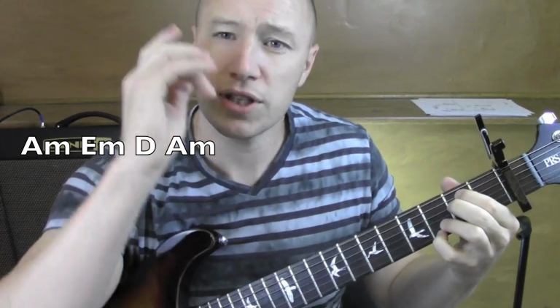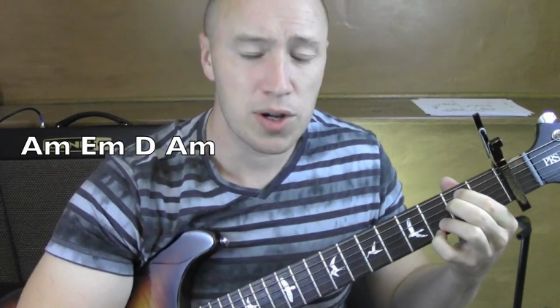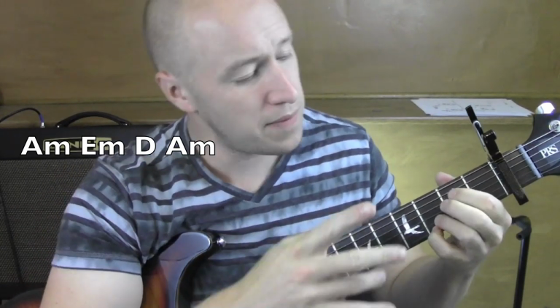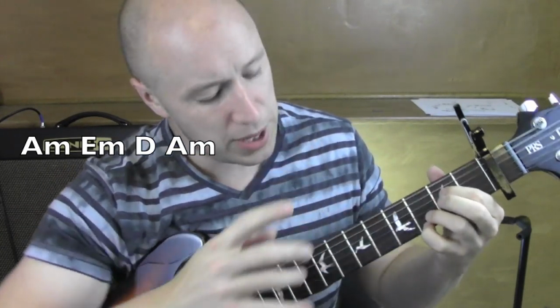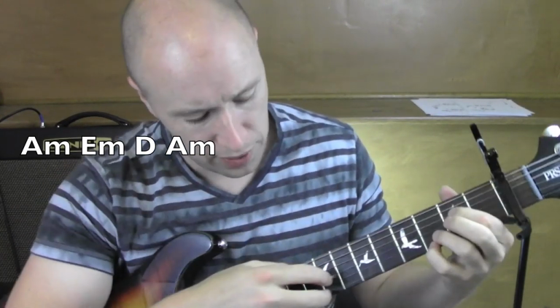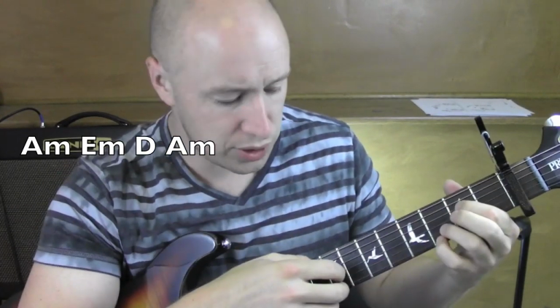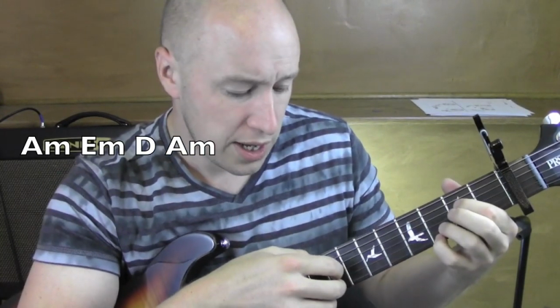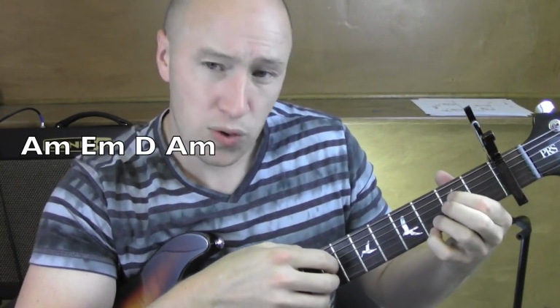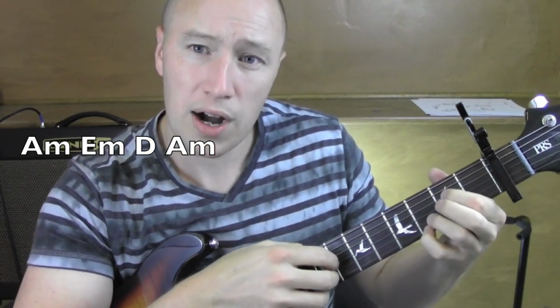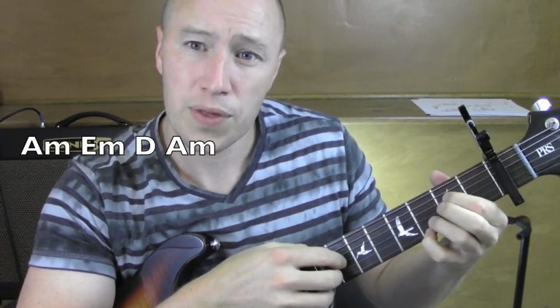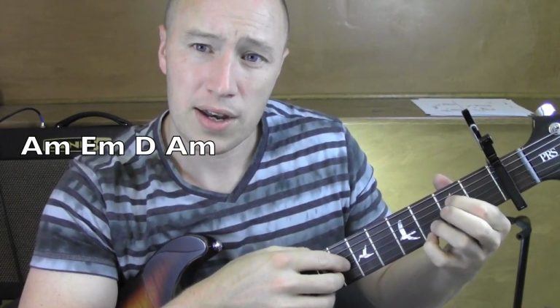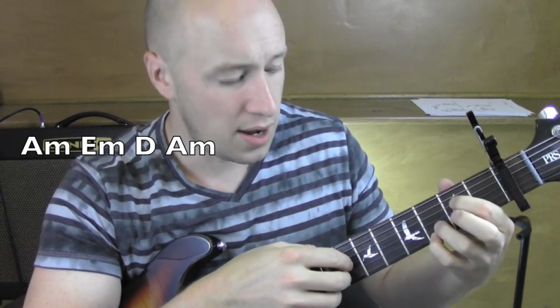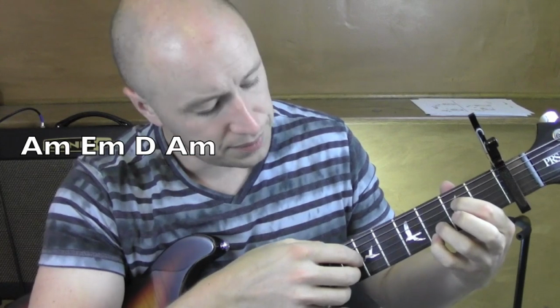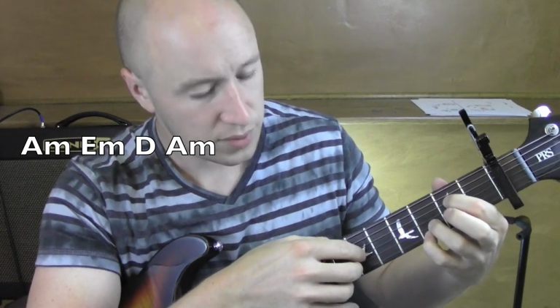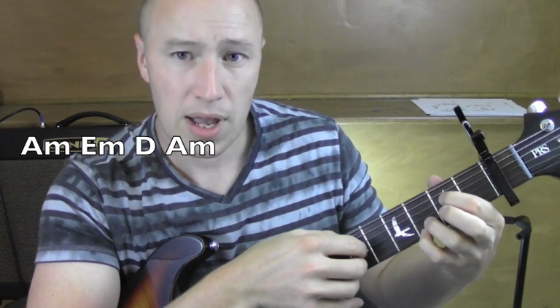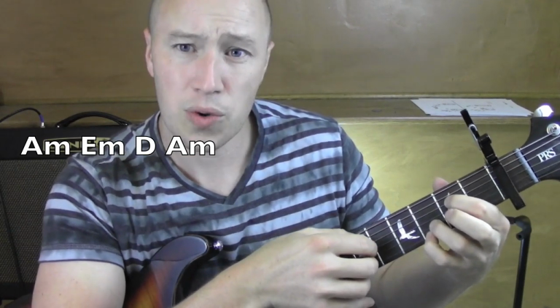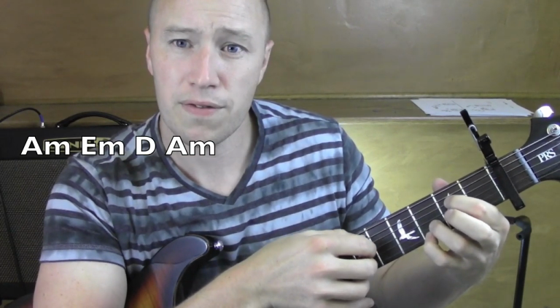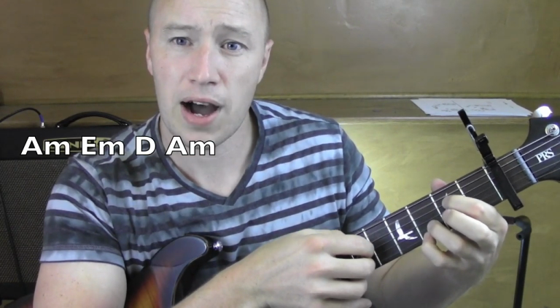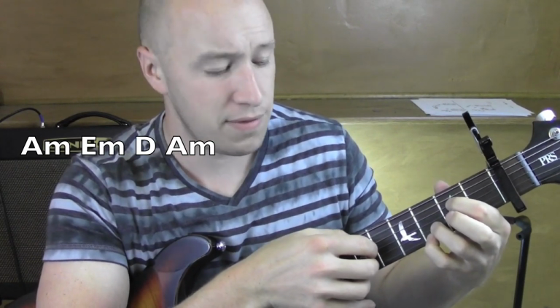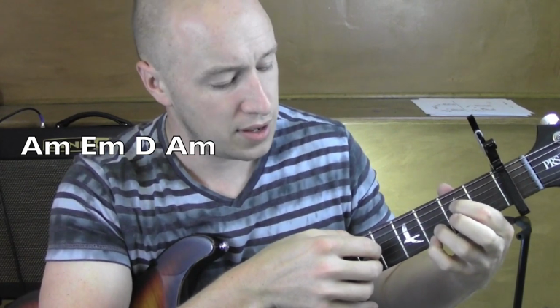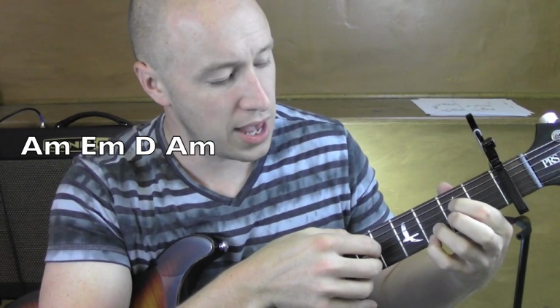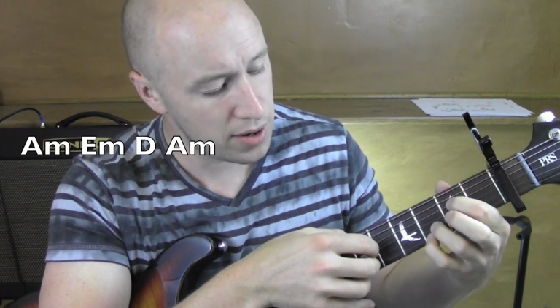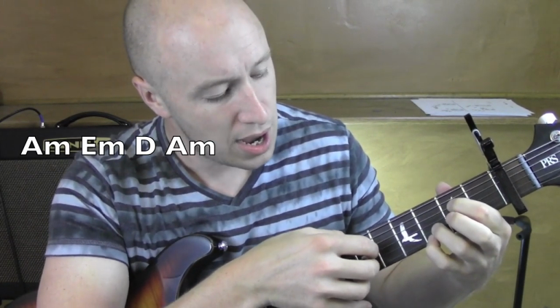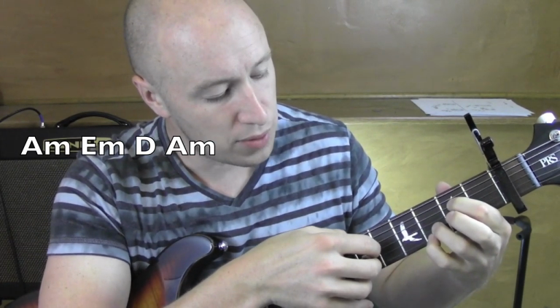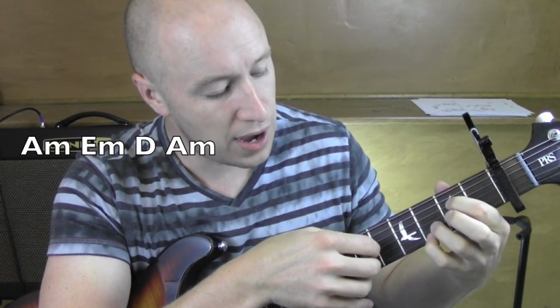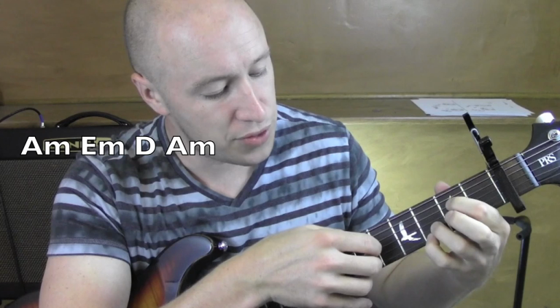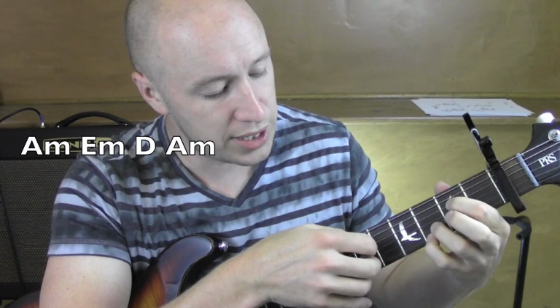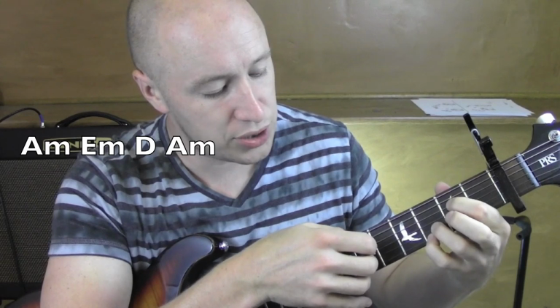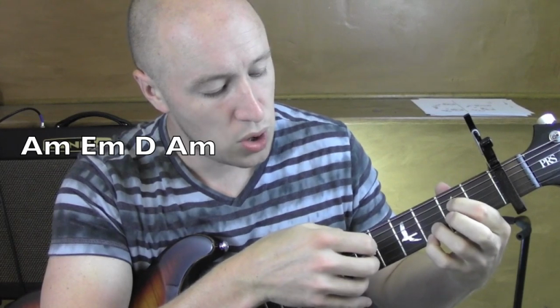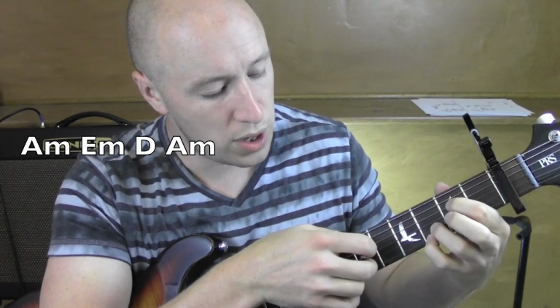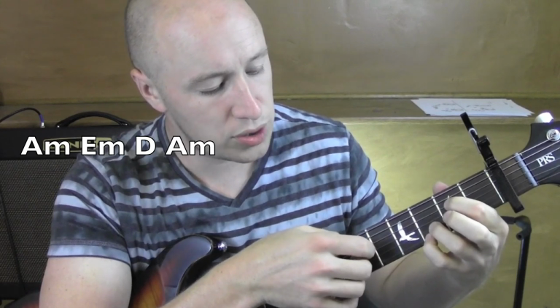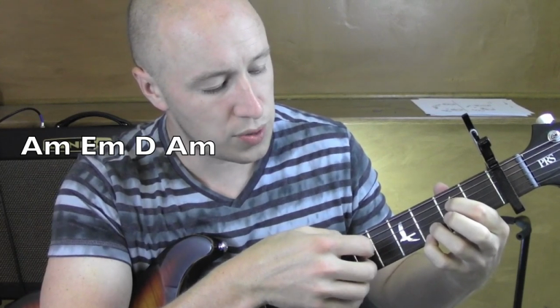So let's talk about that fingerpicking pattern that I was doing. With that, for the A minor I'm going five, three, two, one, two, three.